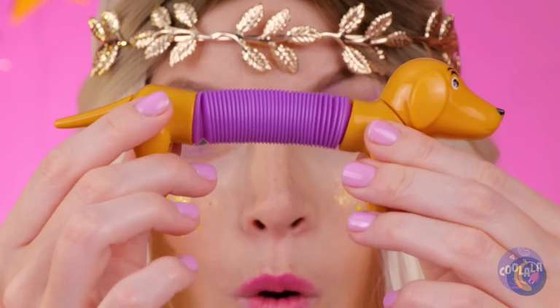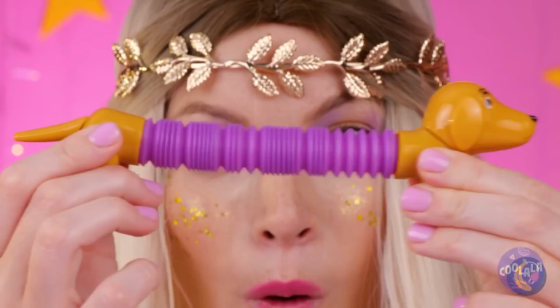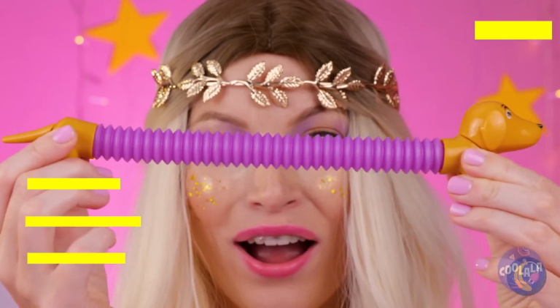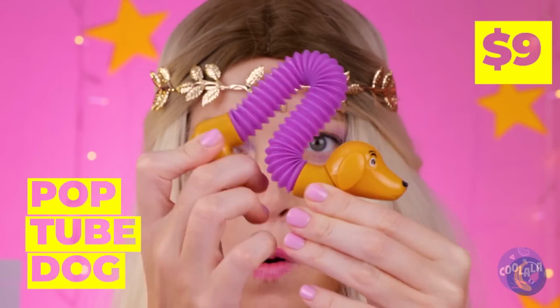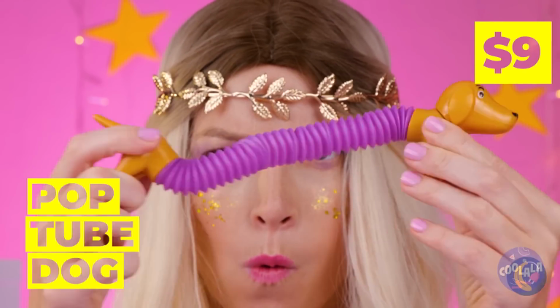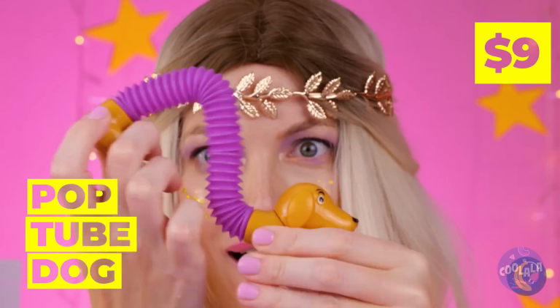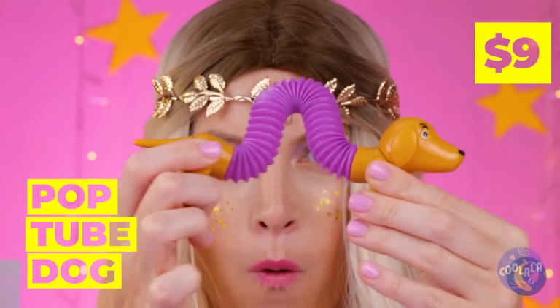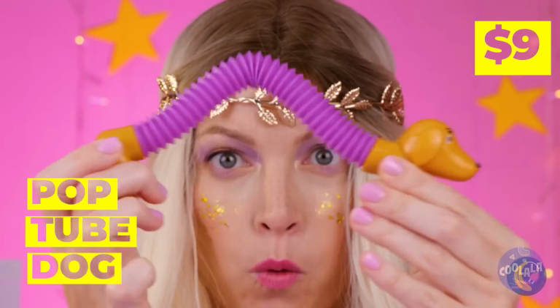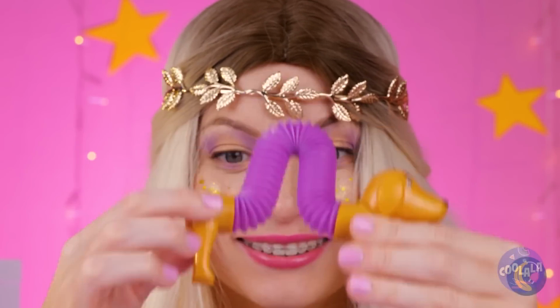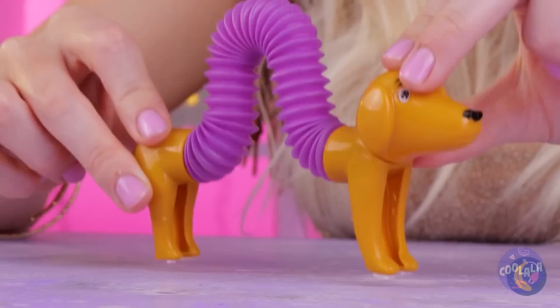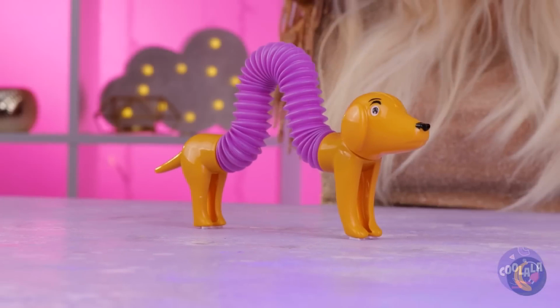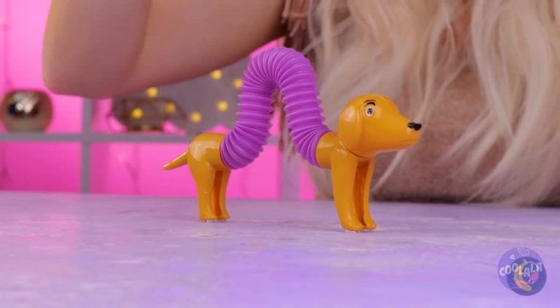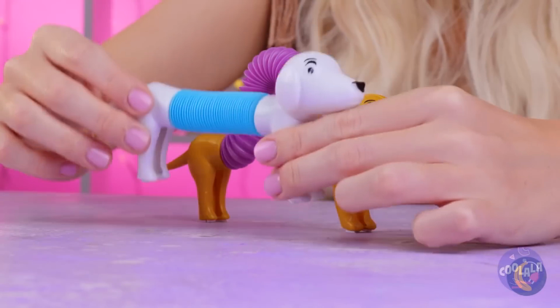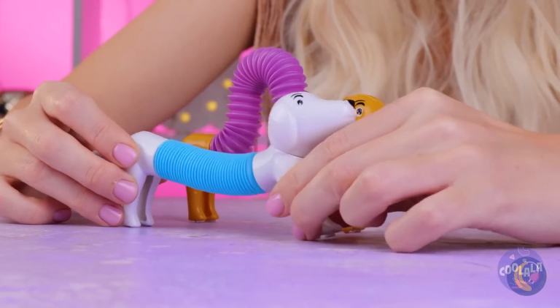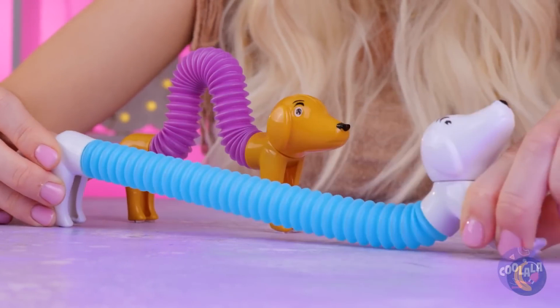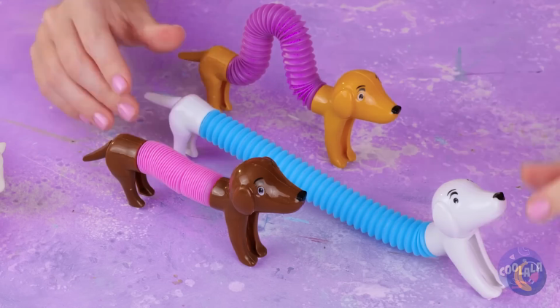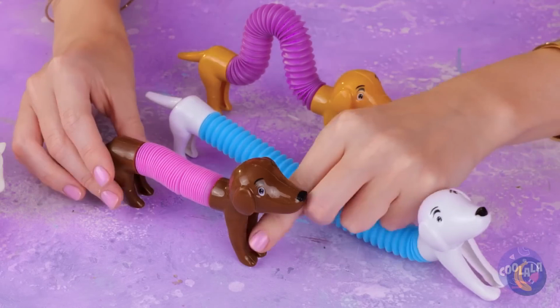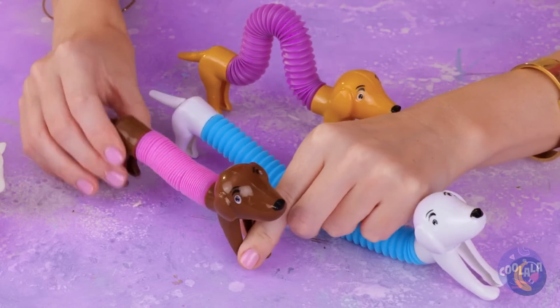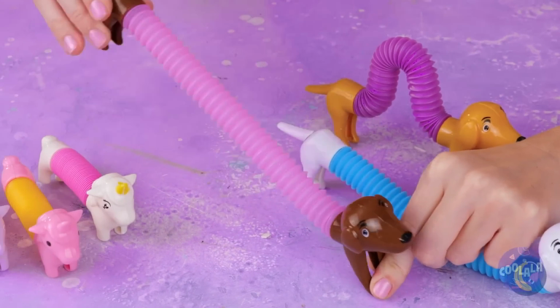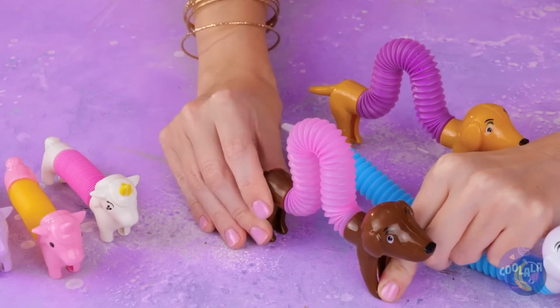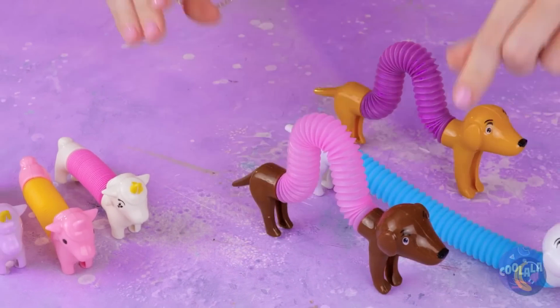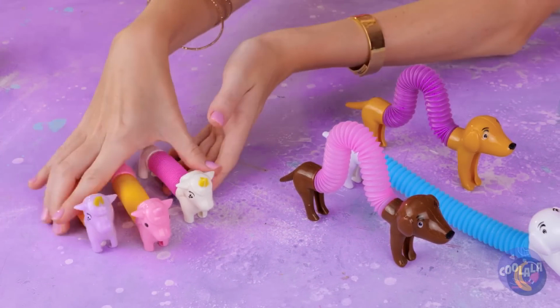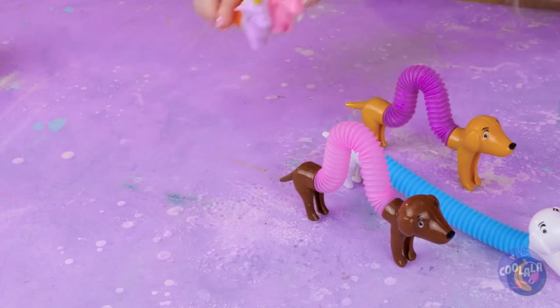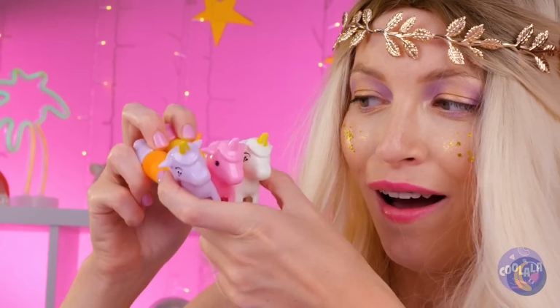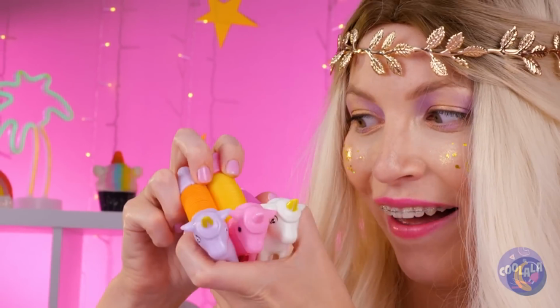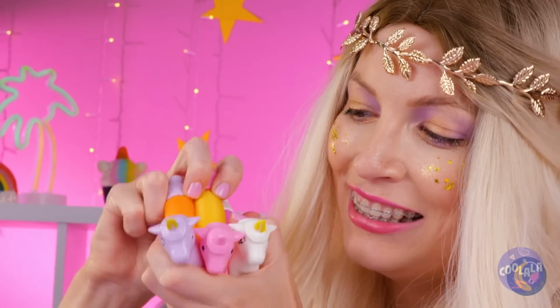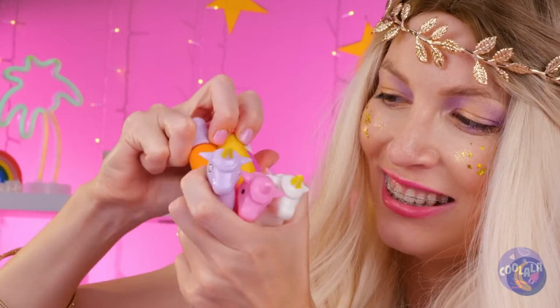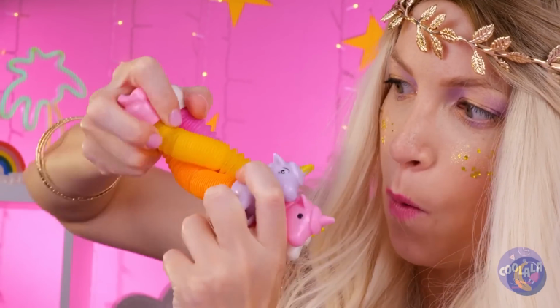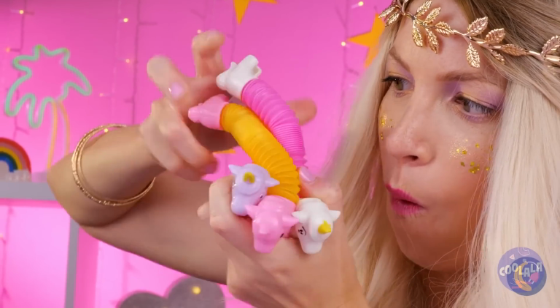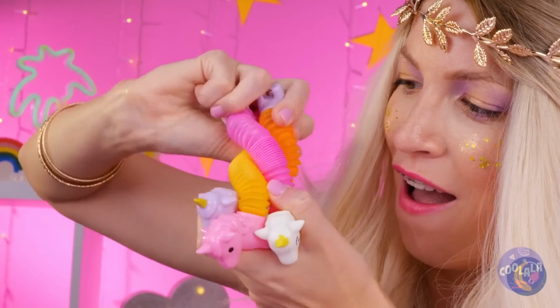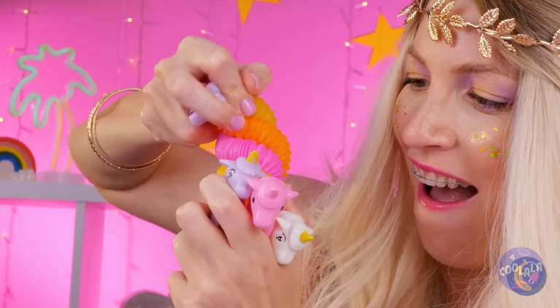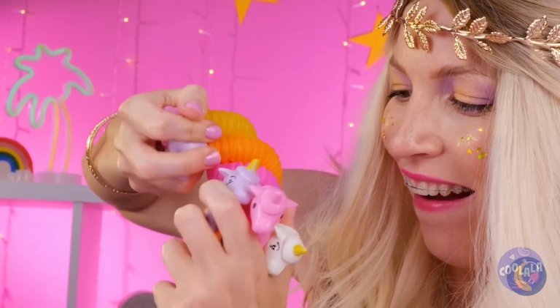I've heard of wiener dogs, but that's practically a foot long! And it looks like she's got the pack. Now let's play with the unicorns — pretty soon, there'll be a pretzel!